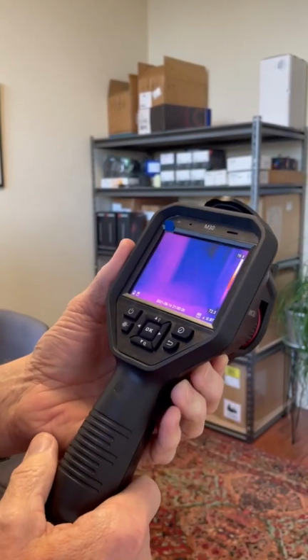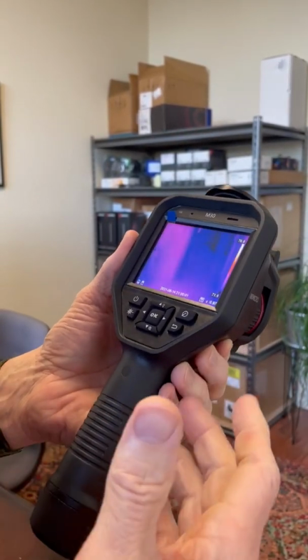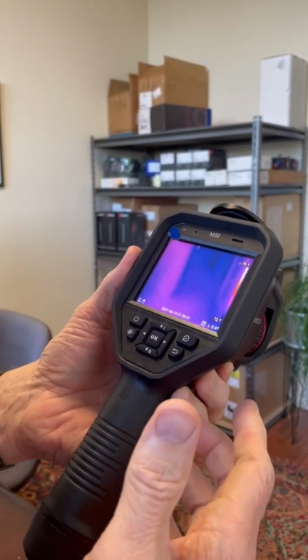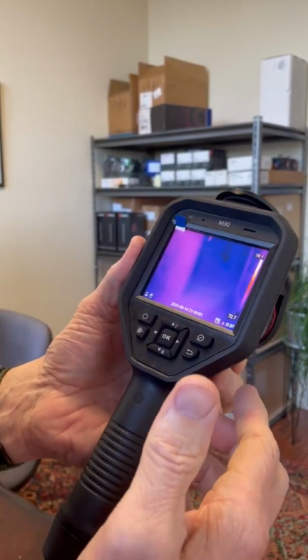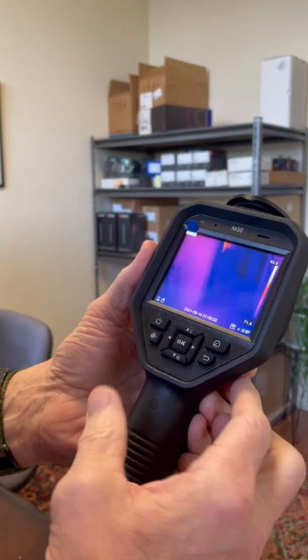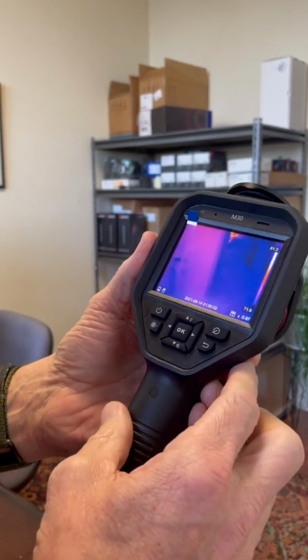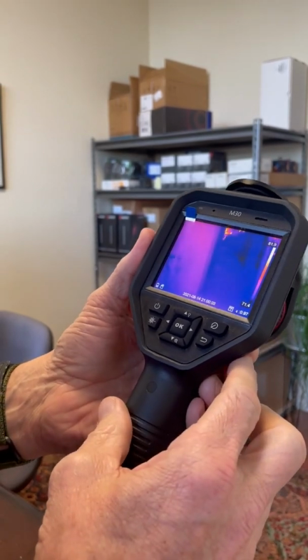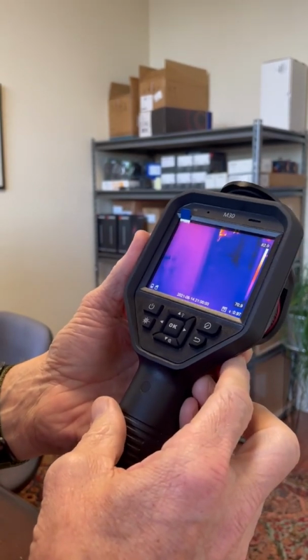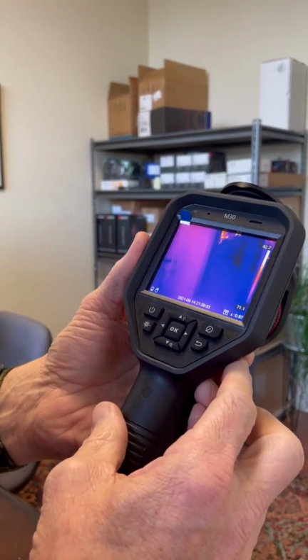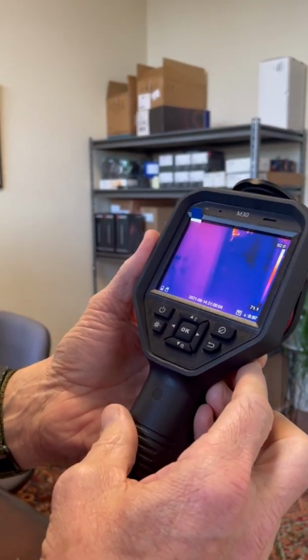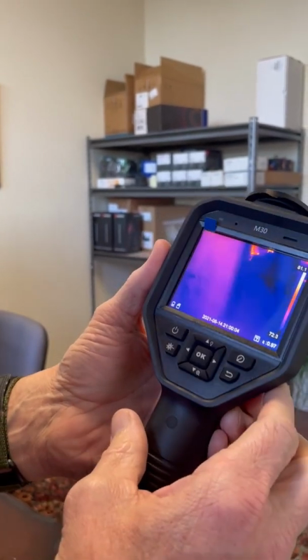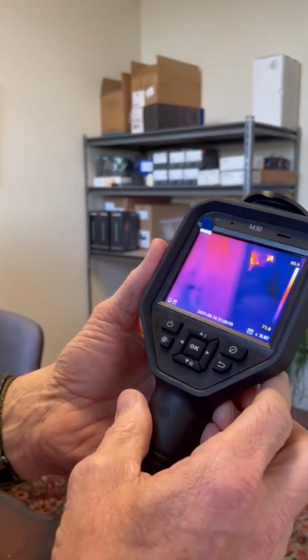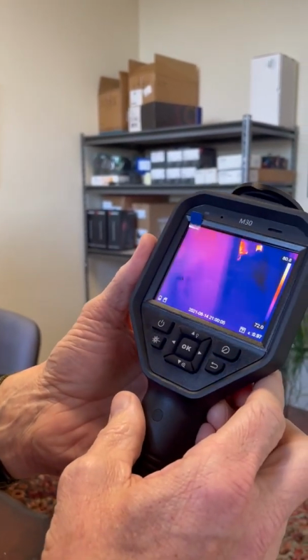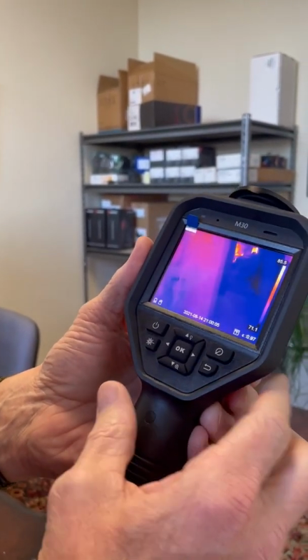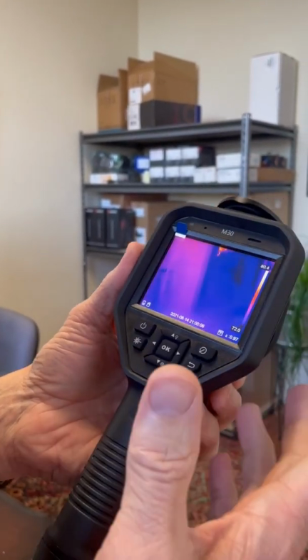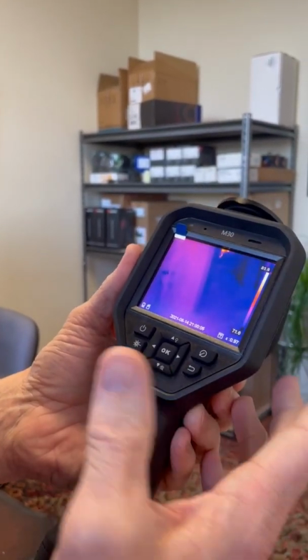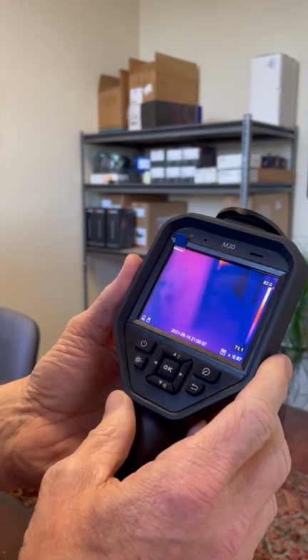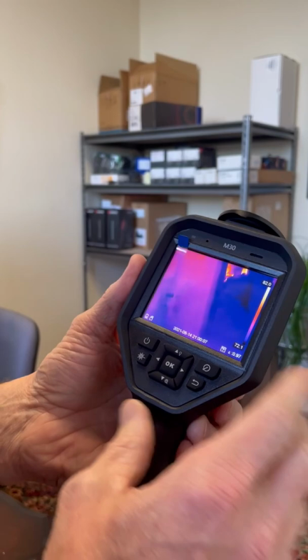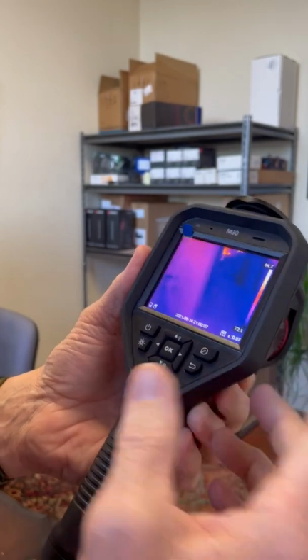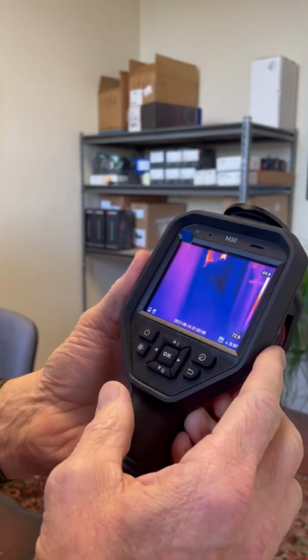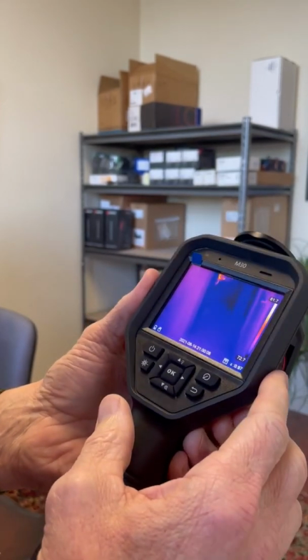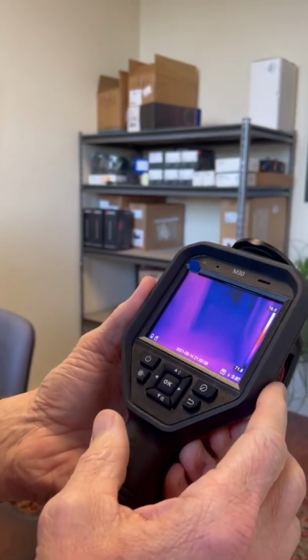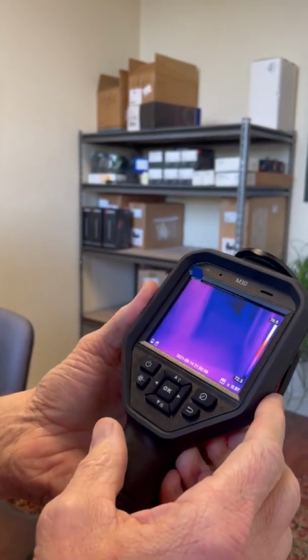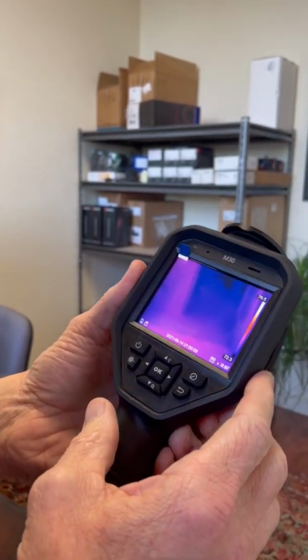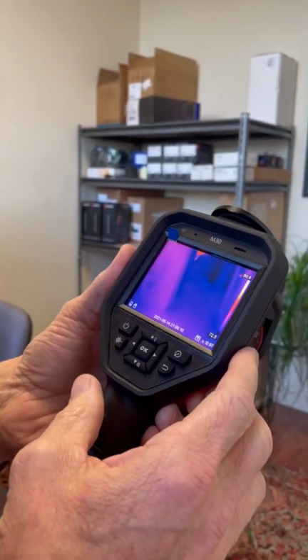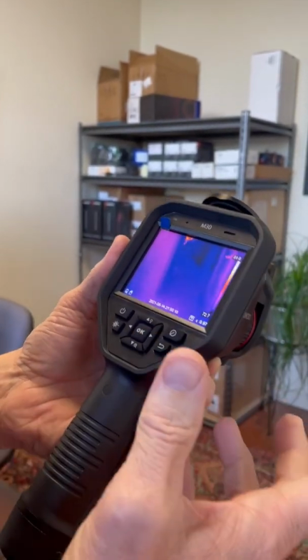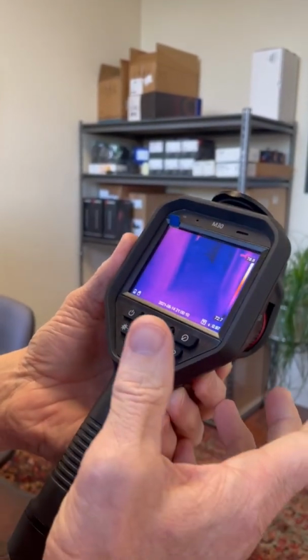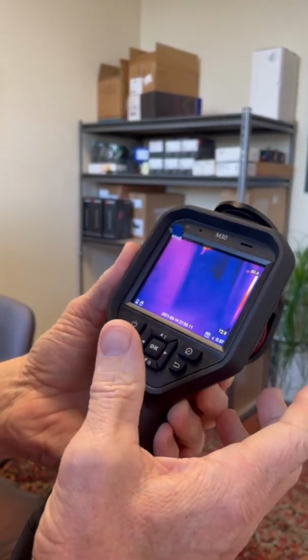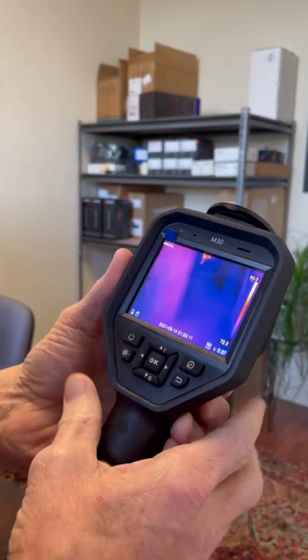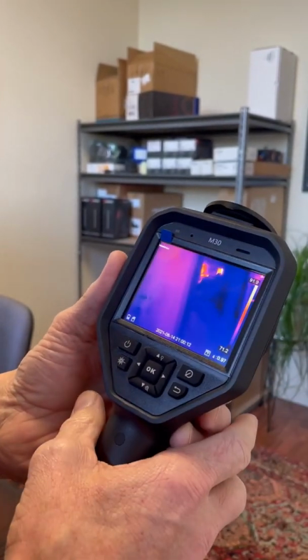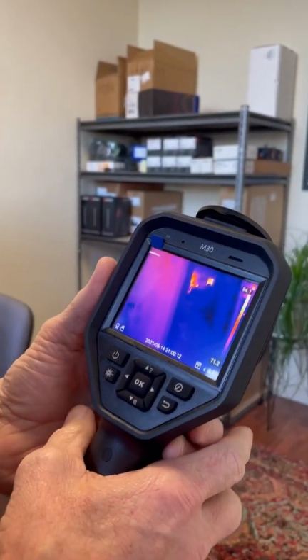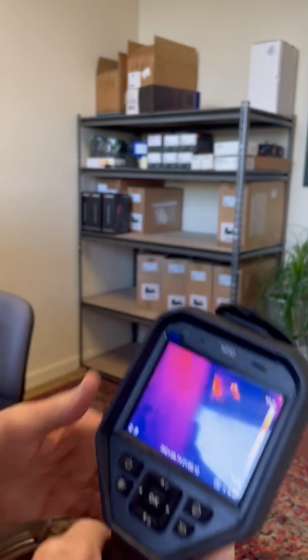It's a faster resolution at 25 hertz versus 9 hertz, so your image refresh rate is better. And just overall, what the camera can do is impressive.